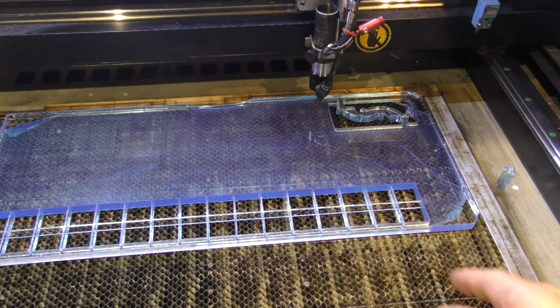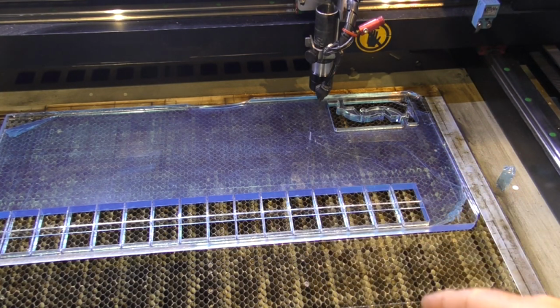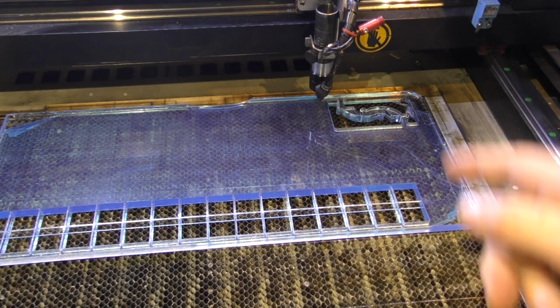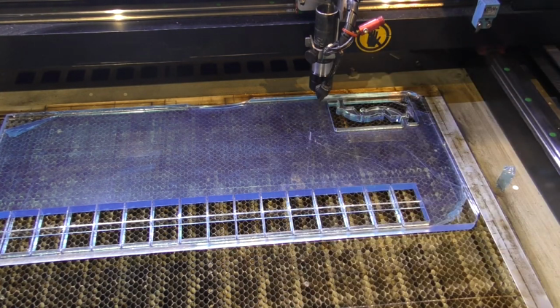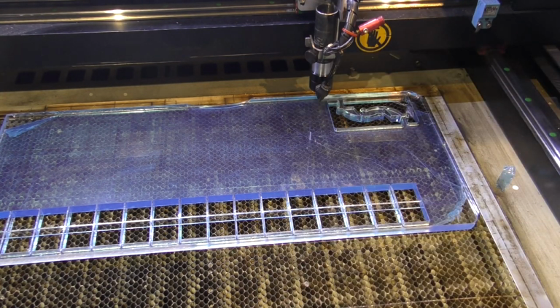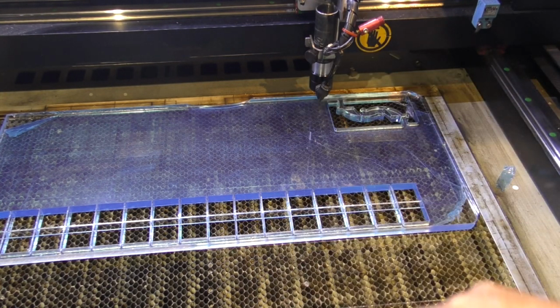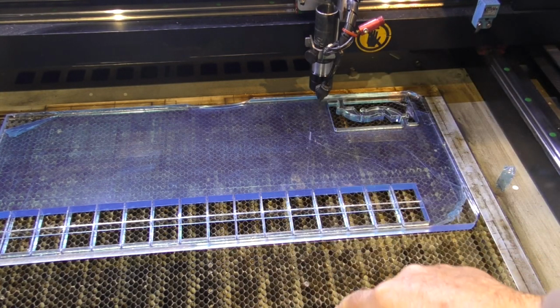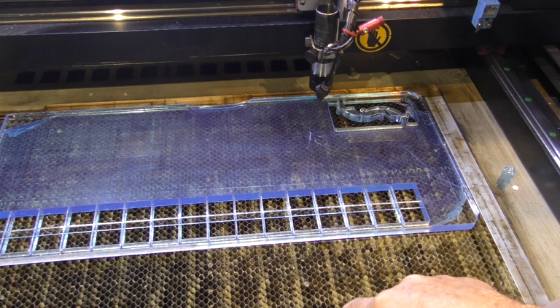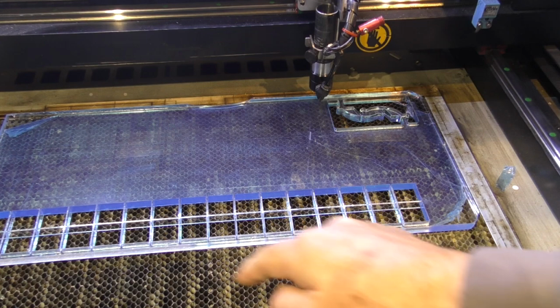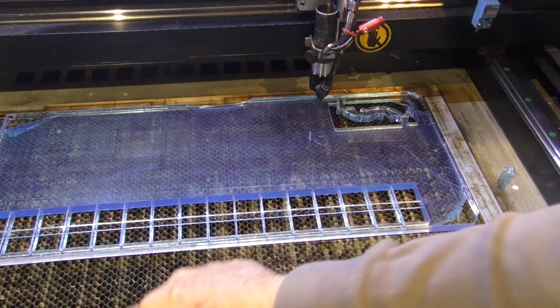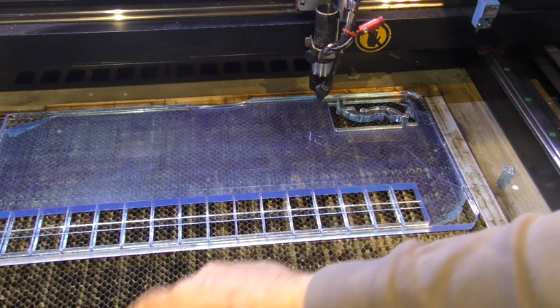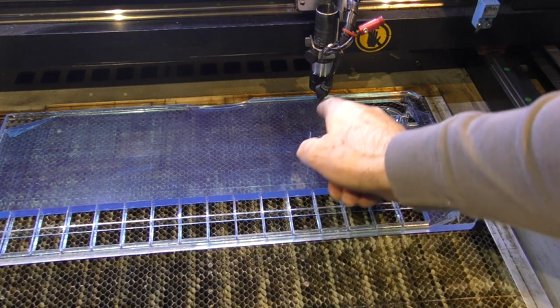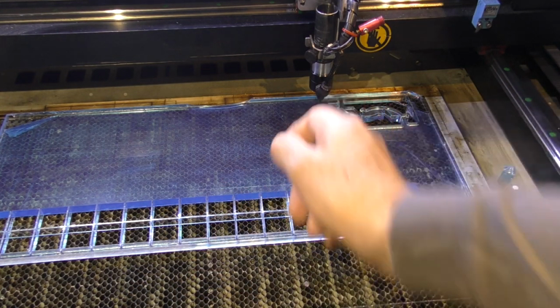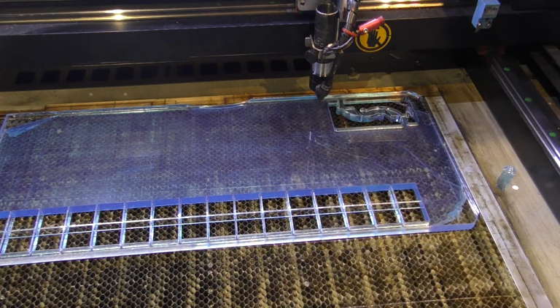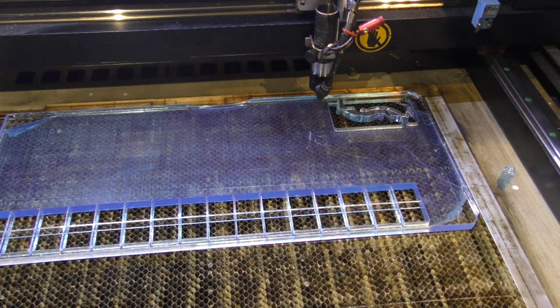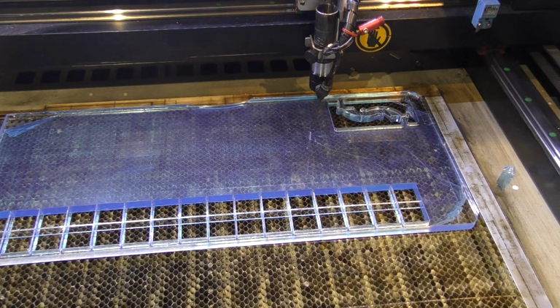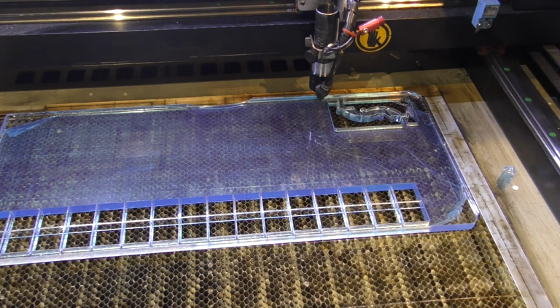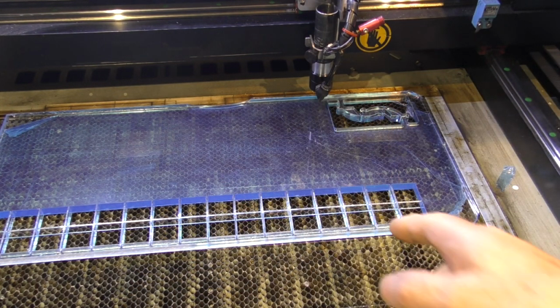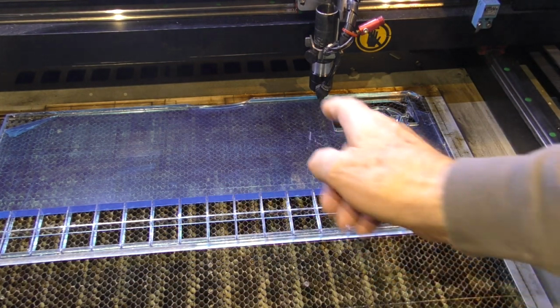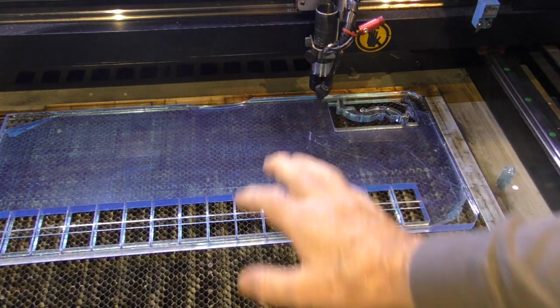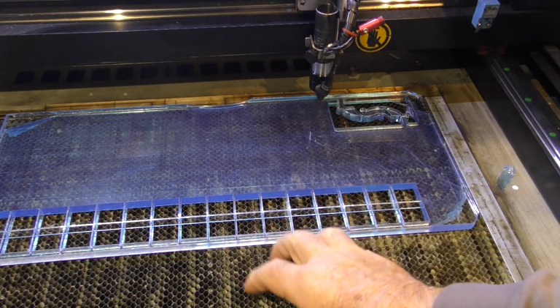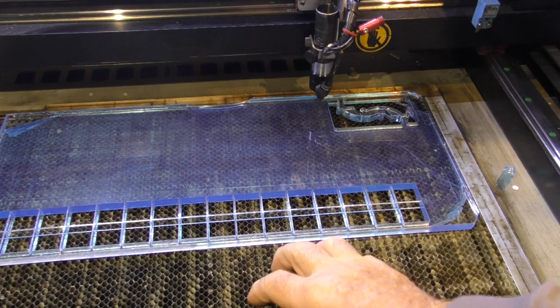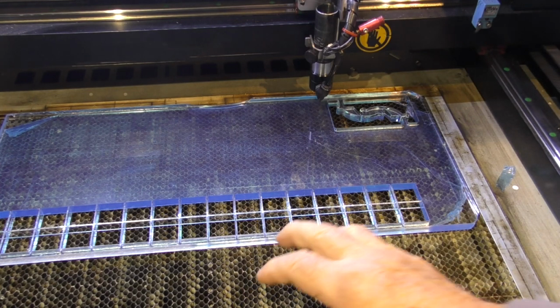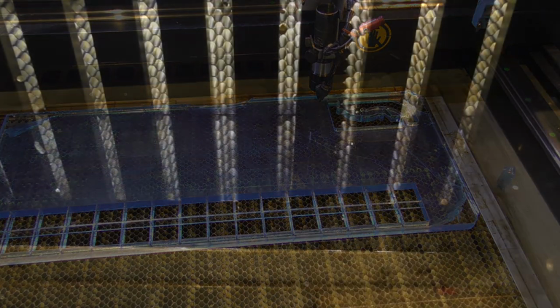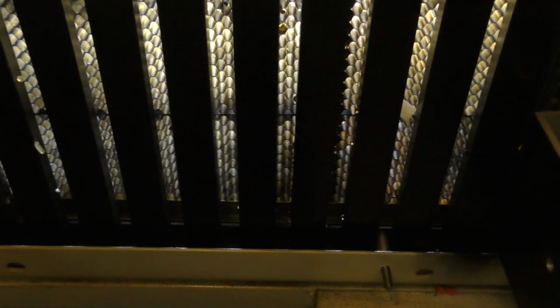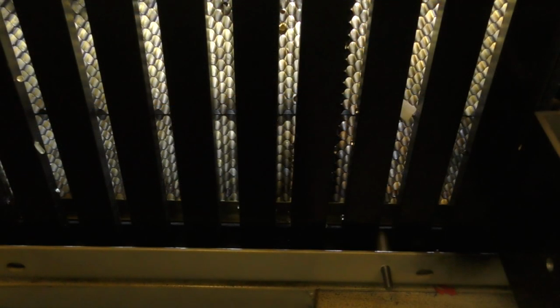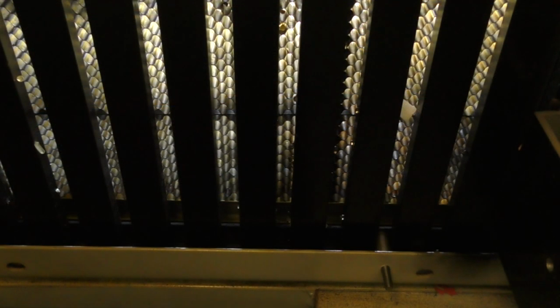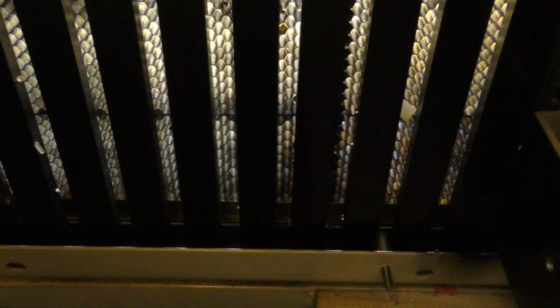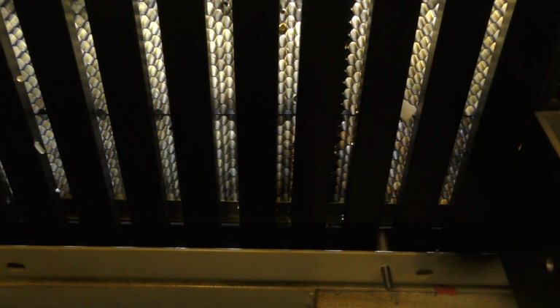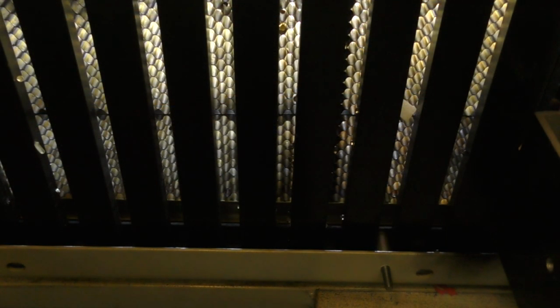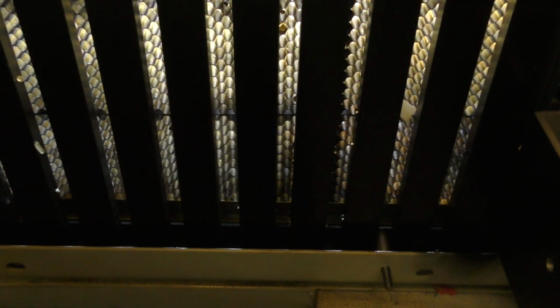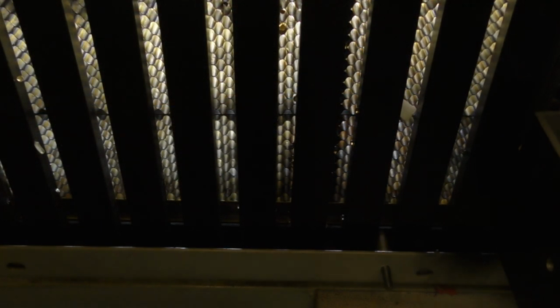I'm going to put you inside the machine underneath the work table so you can see what's happening inside the machine. I'm going to close the machine door and turn the extraction system on.